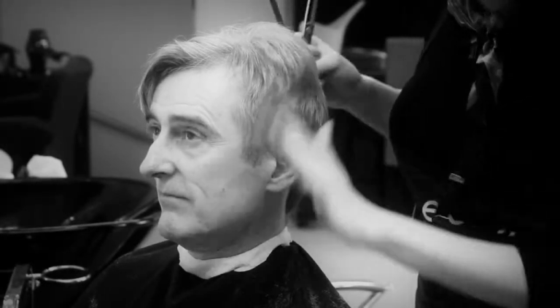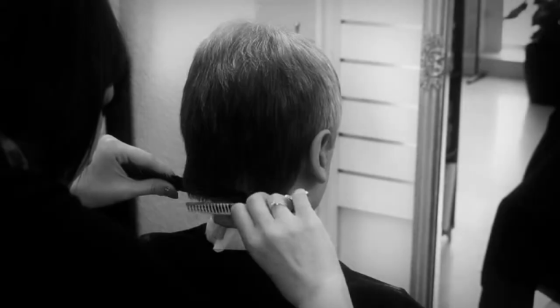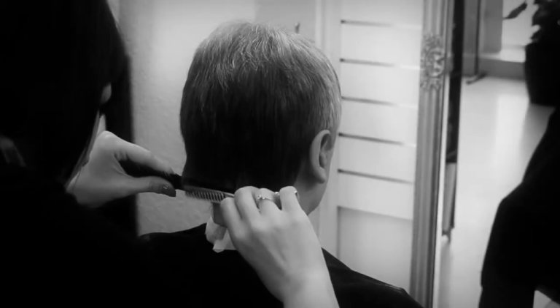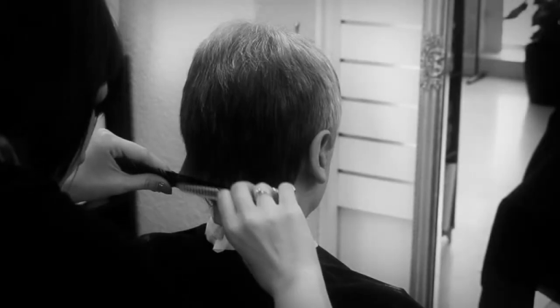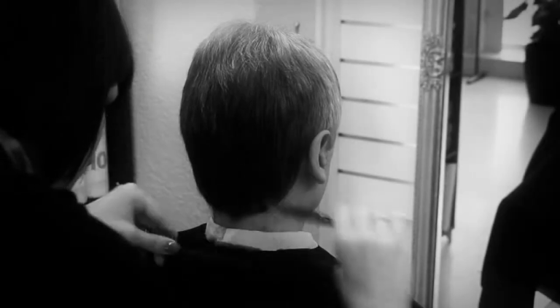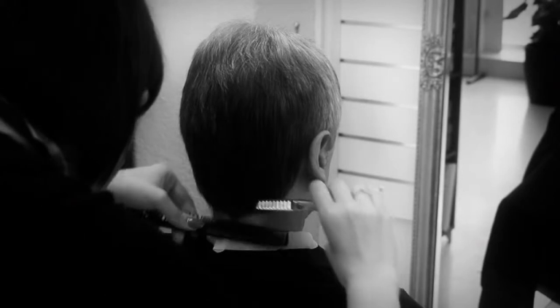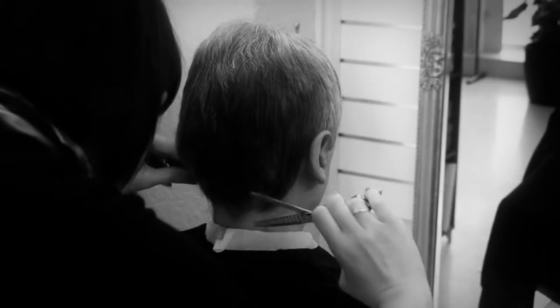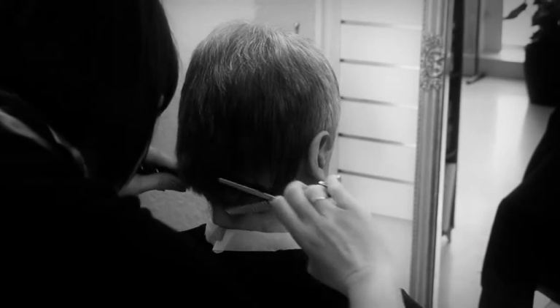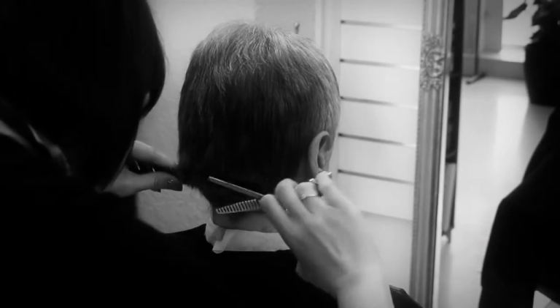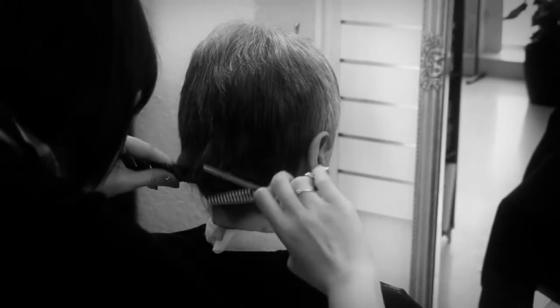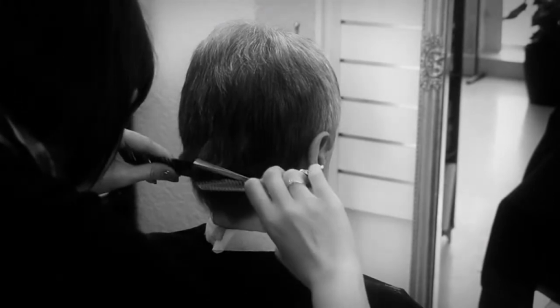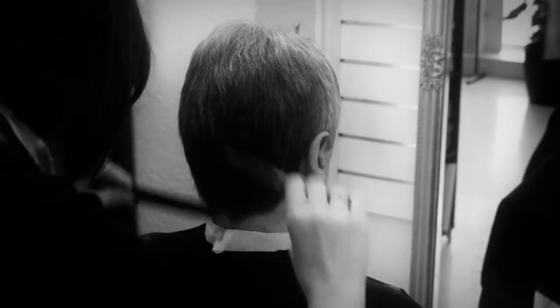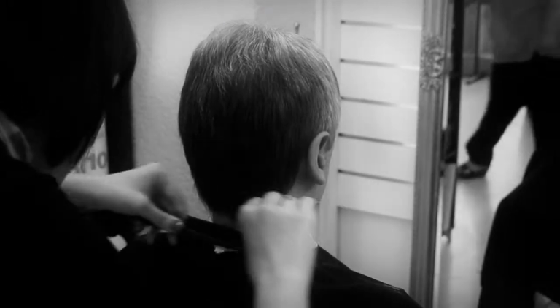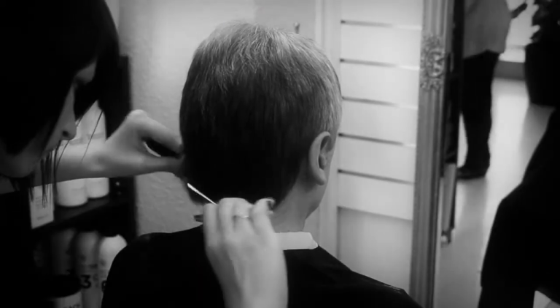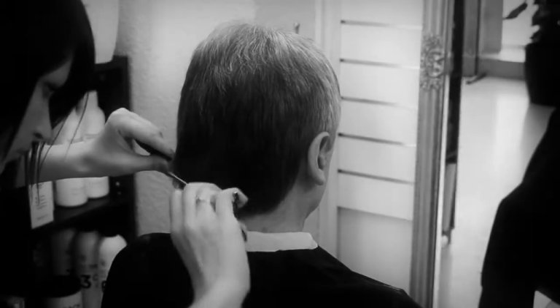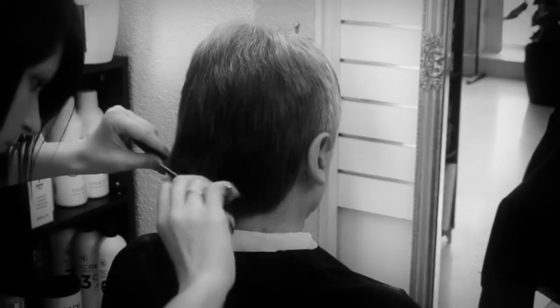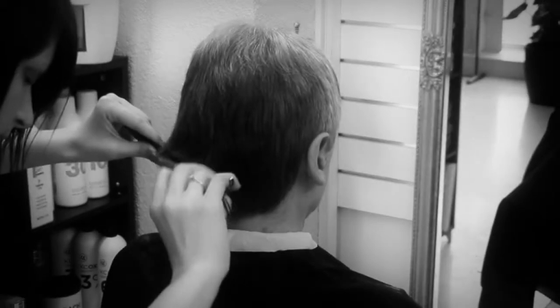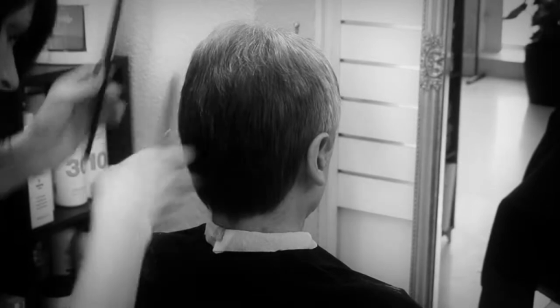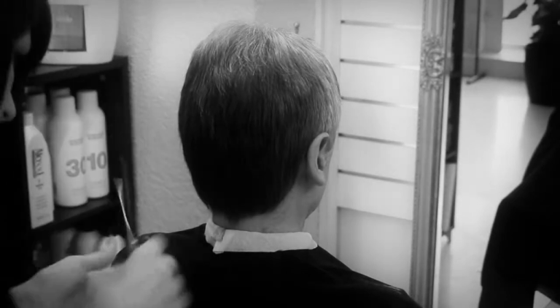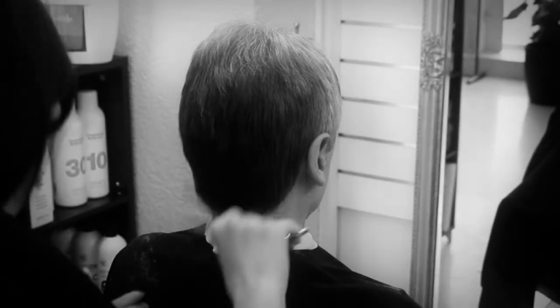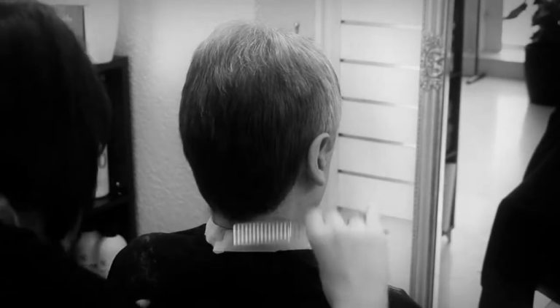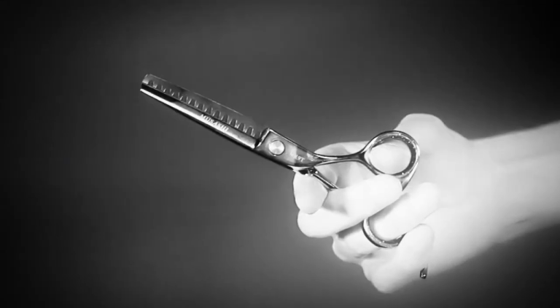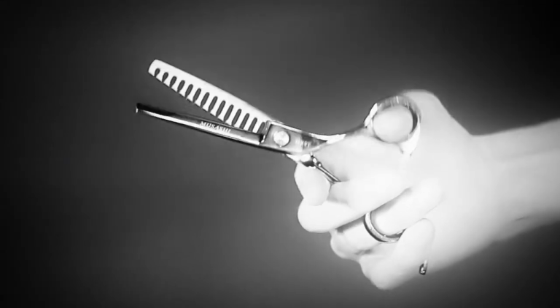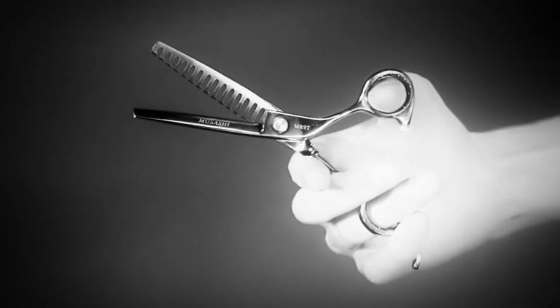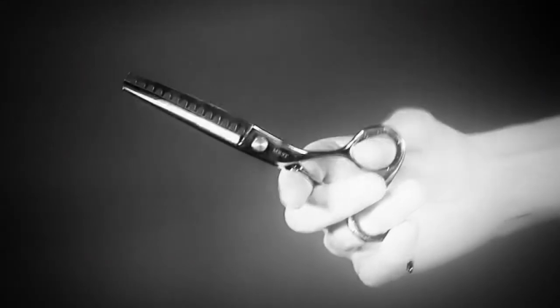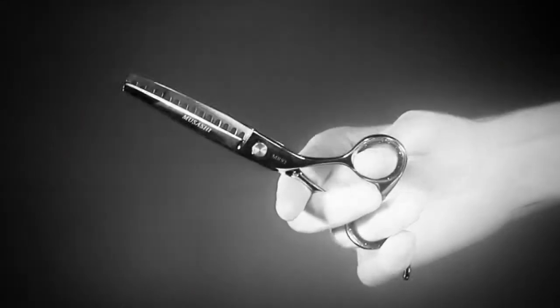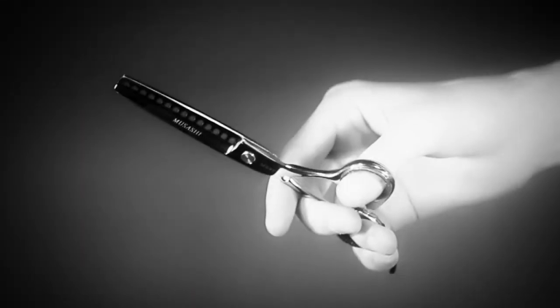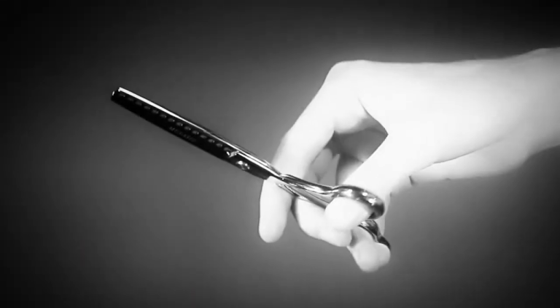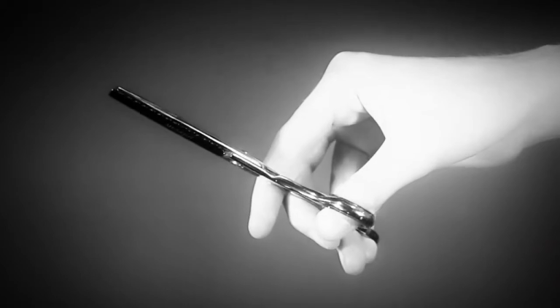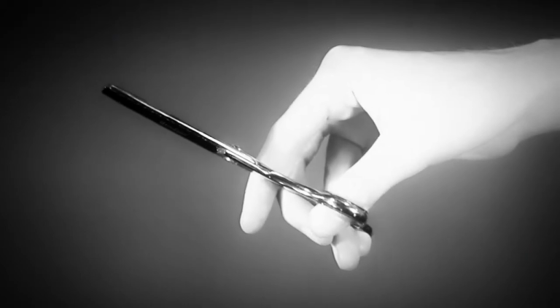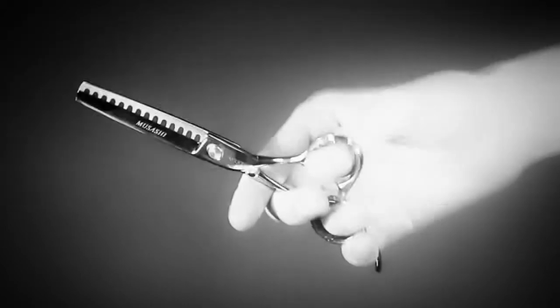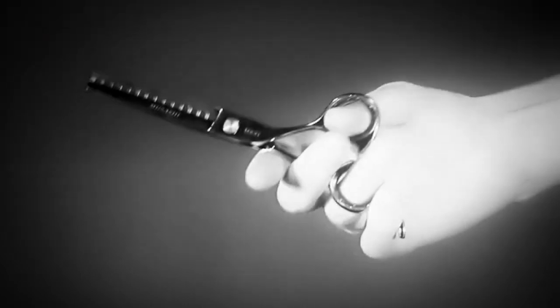This shear creates a perfect feathered look, usually only achievable with extensive point cutting, and dramatically reduces the time required to get that result by half. Use this shear to help you get back on schedule when clients arrive late or when they are really in a hurry.